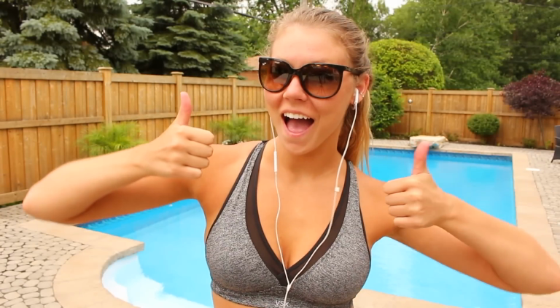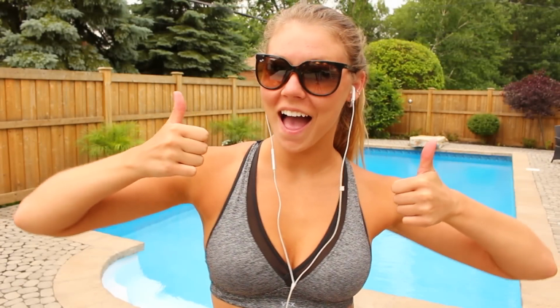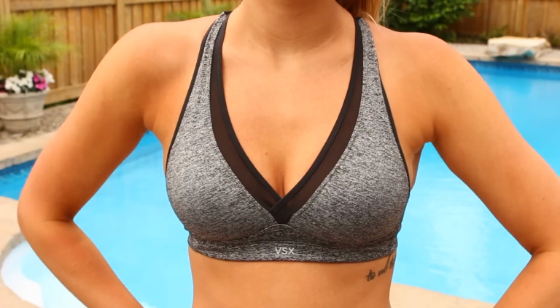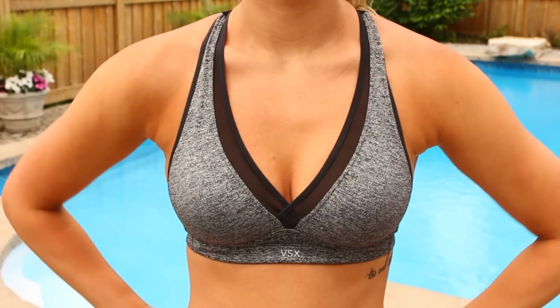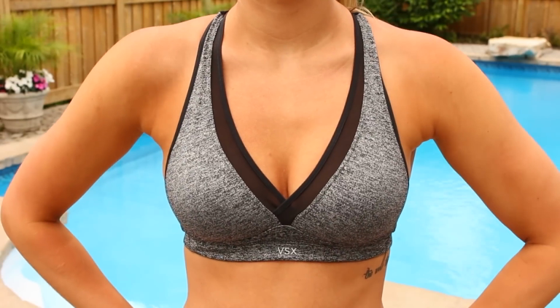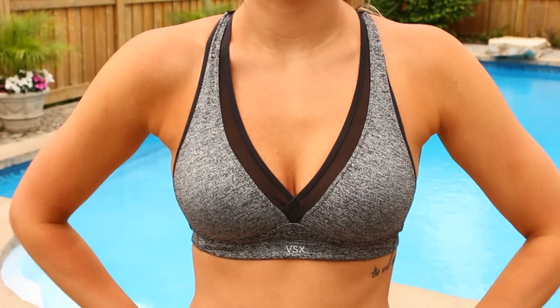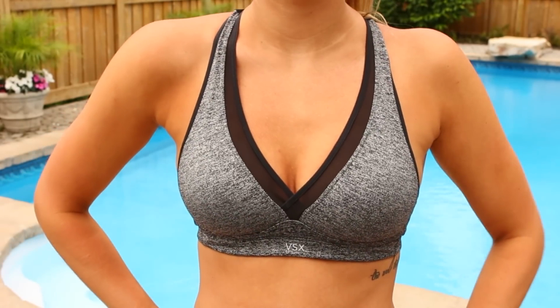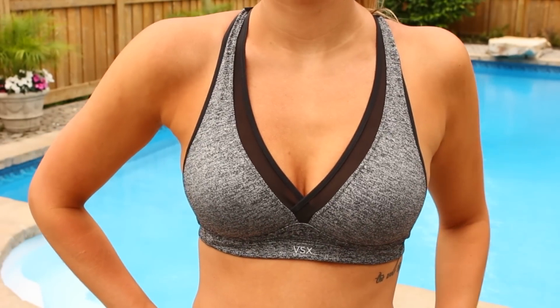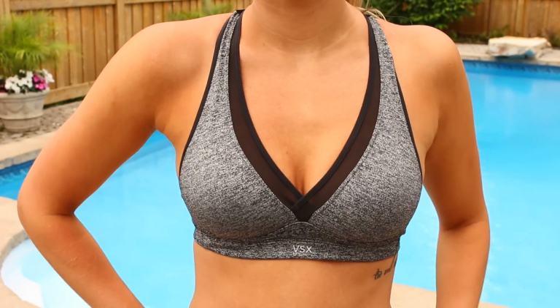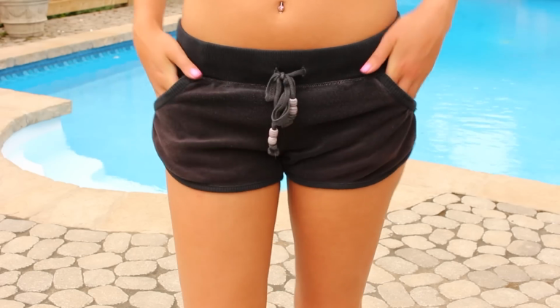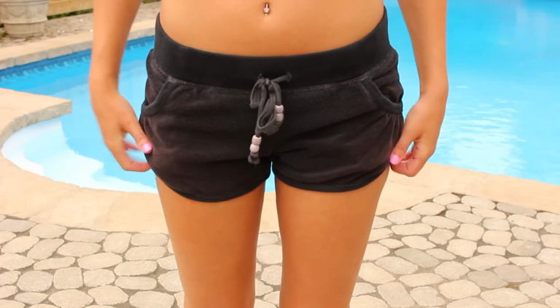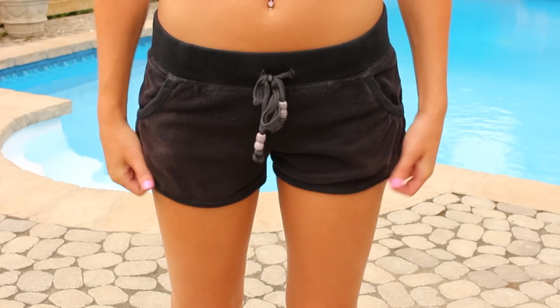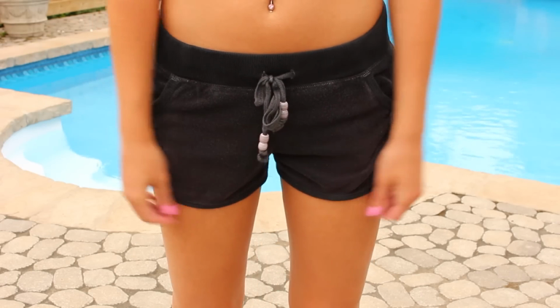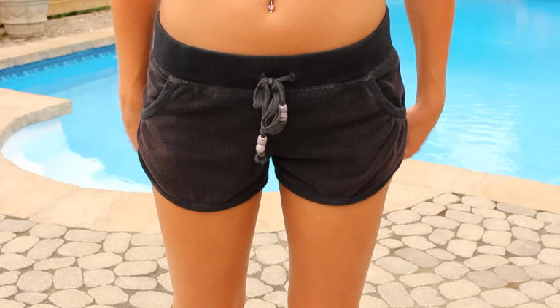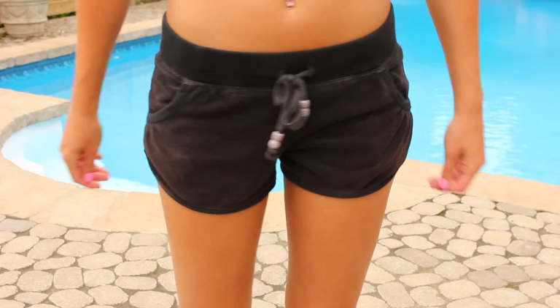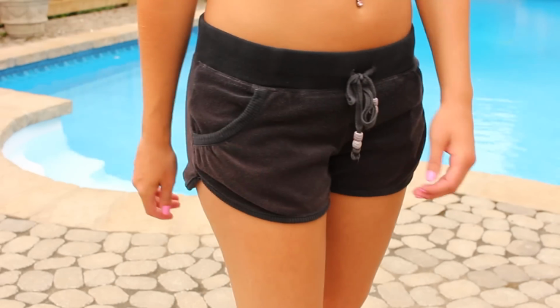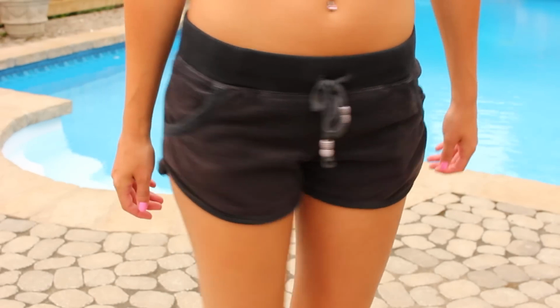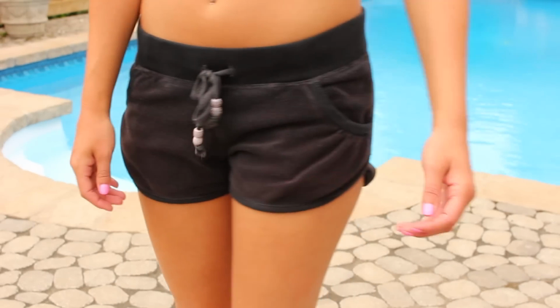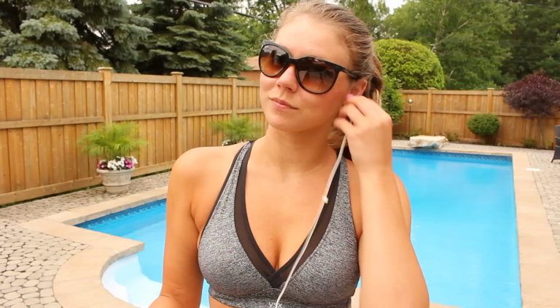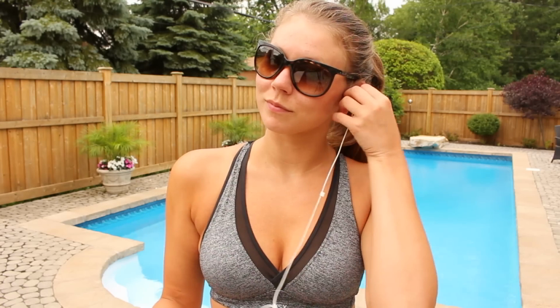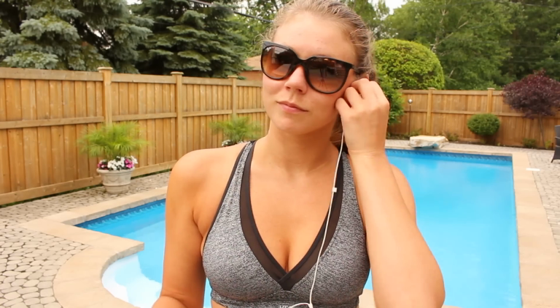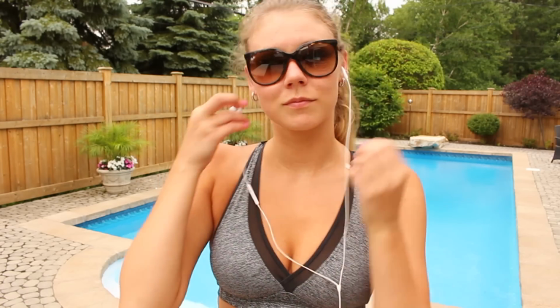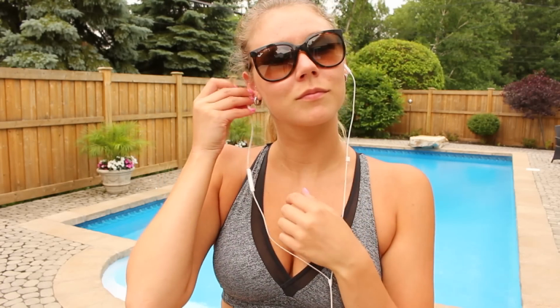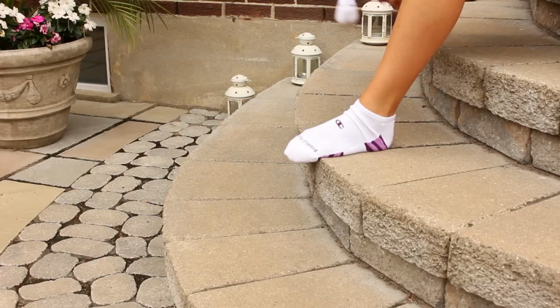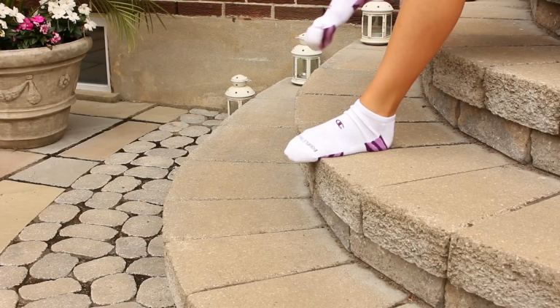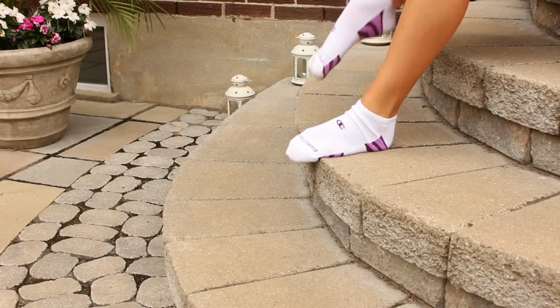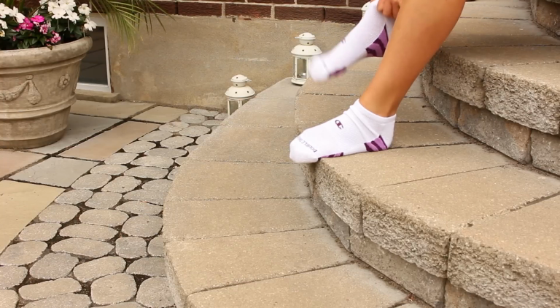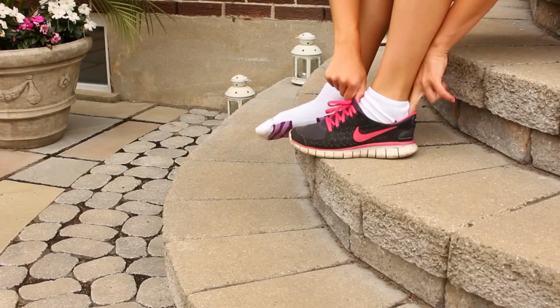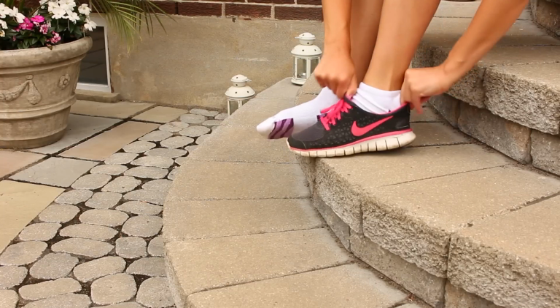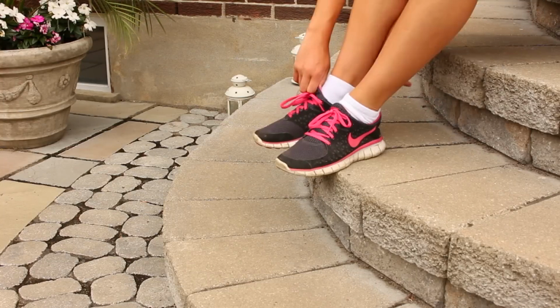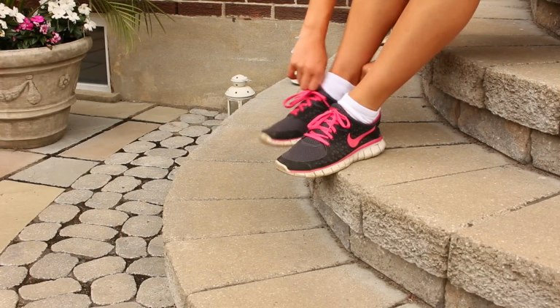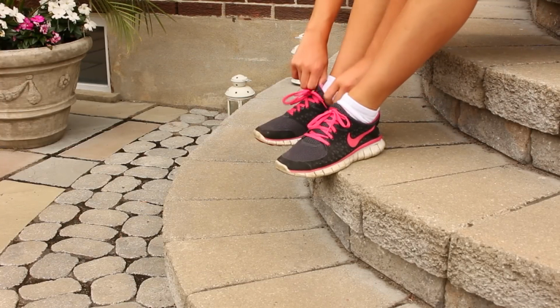Hey guys, so starting off with what I like to wear when I work out. I really like to wear sports bras, and that one is just from Victoria's Secret. And then these are some really old shorts I got from Forever 21. Of course I gotta listen to my music. Then I just put on my socks and my shoes, and I'm ready to go.